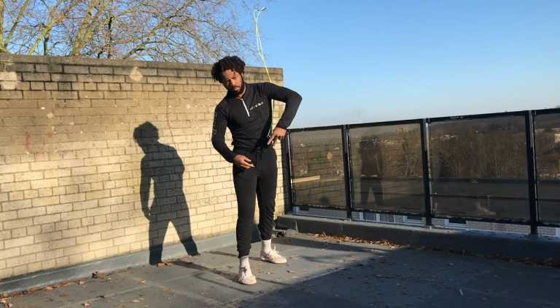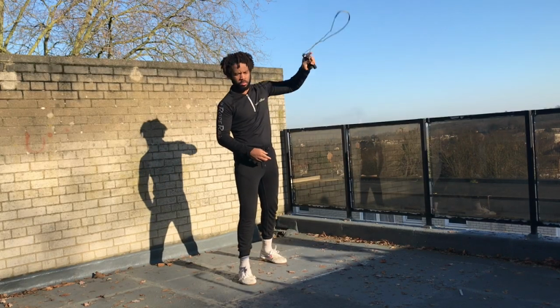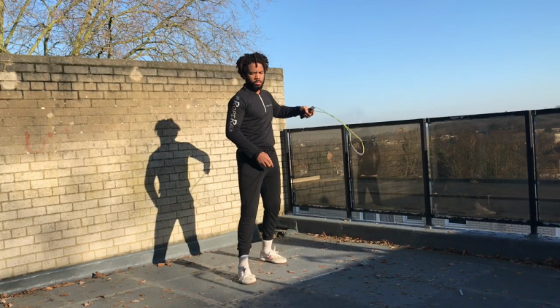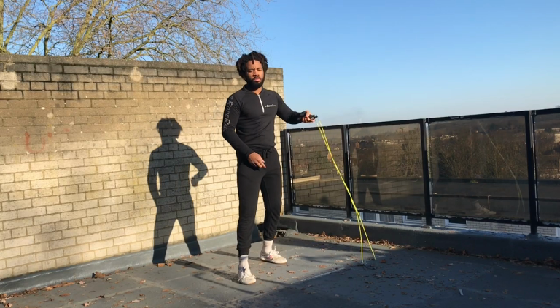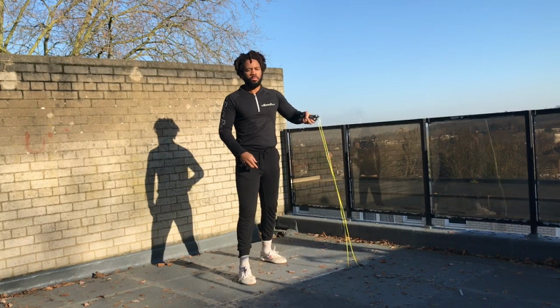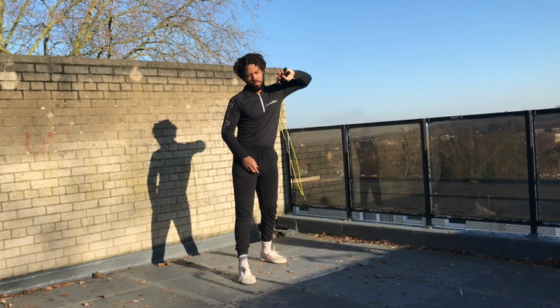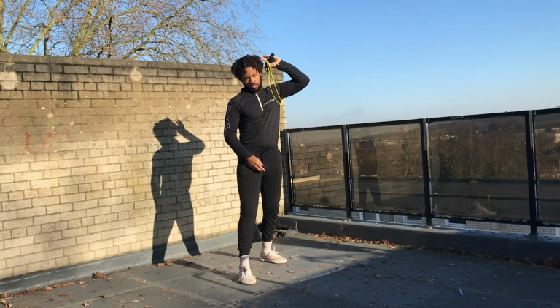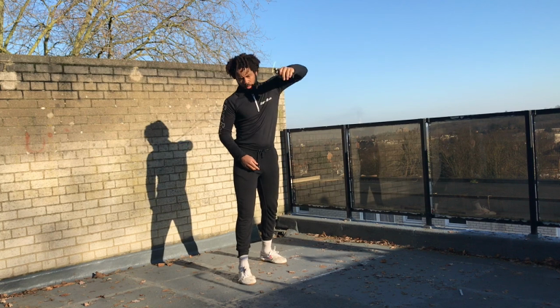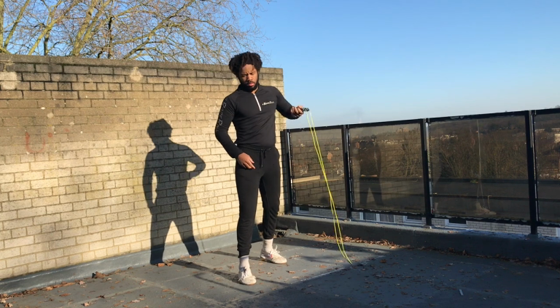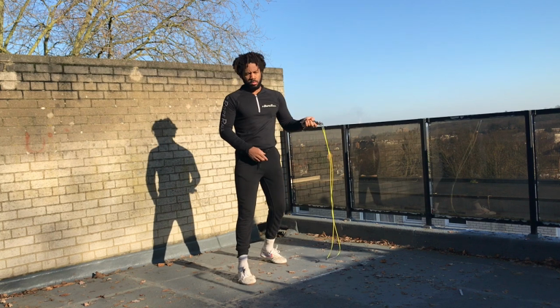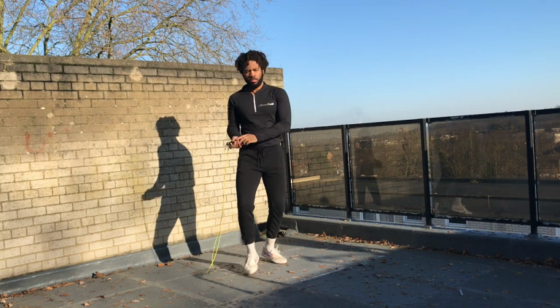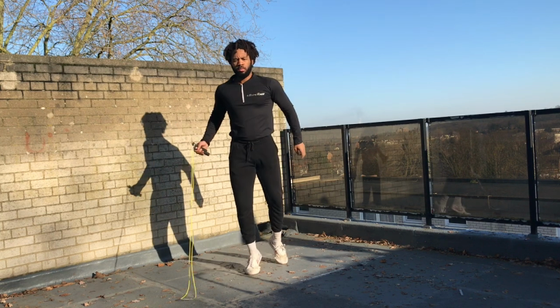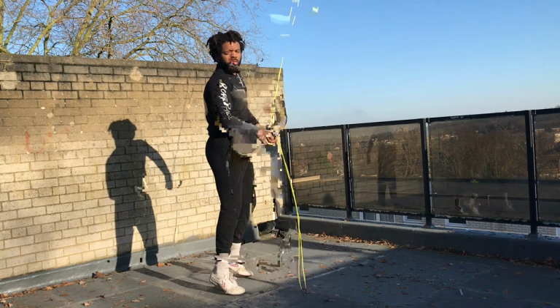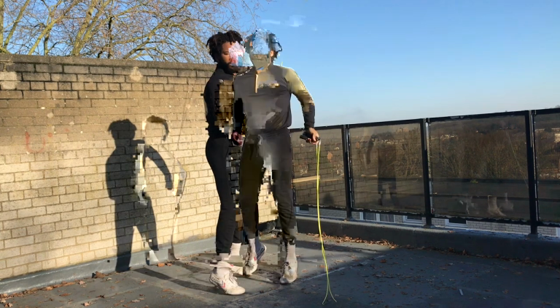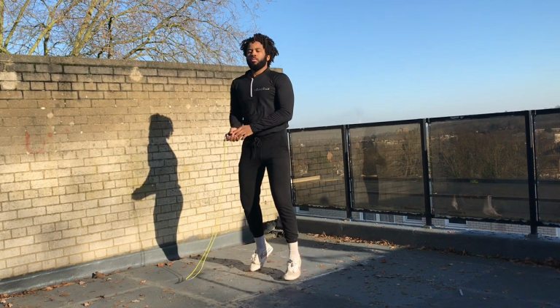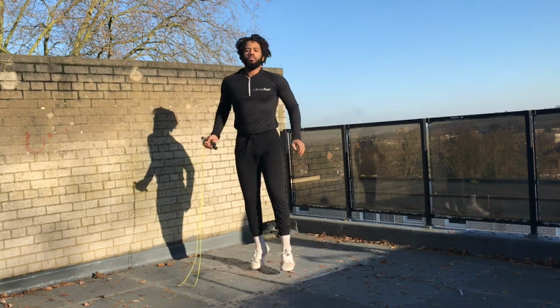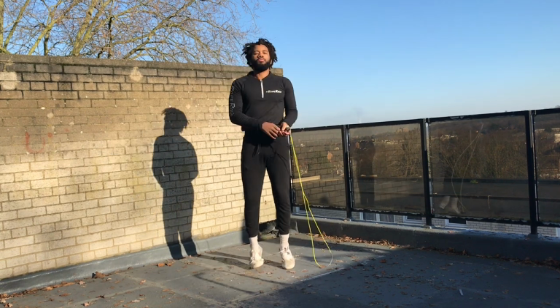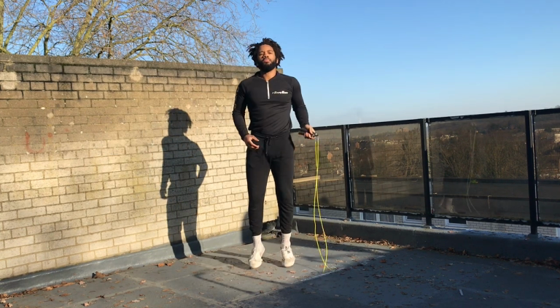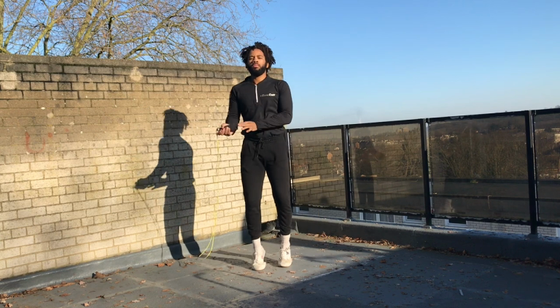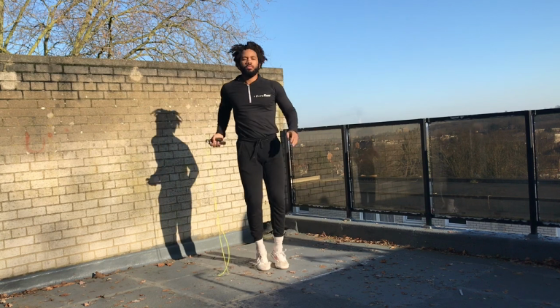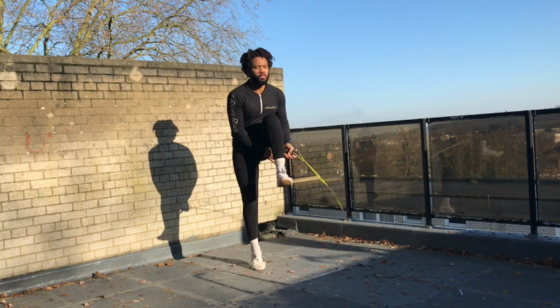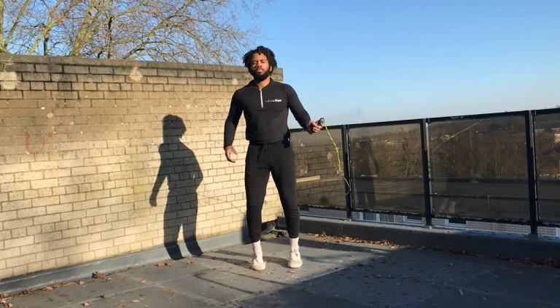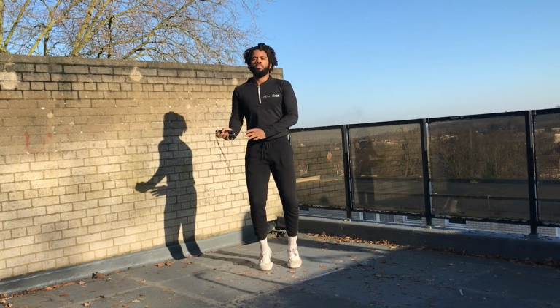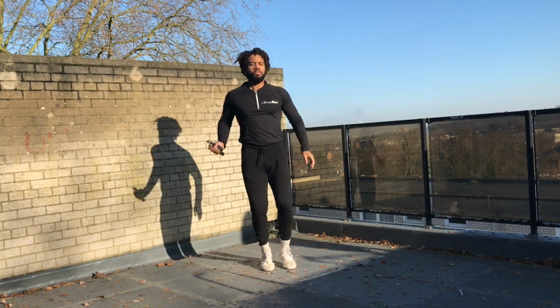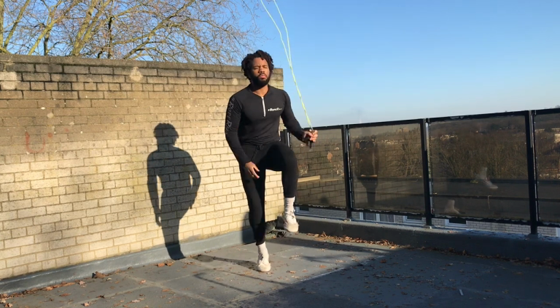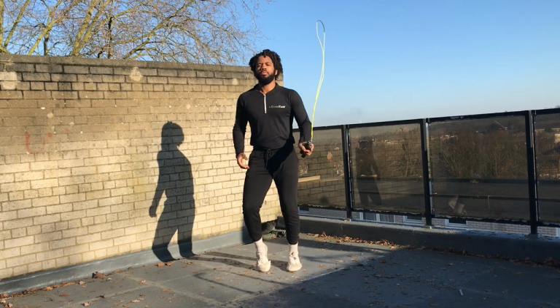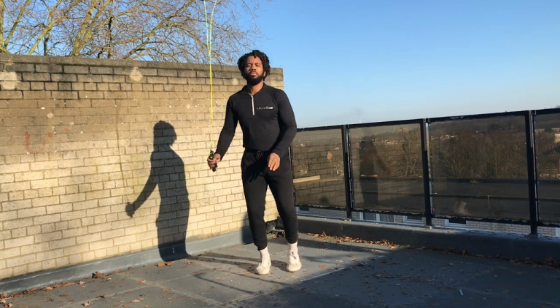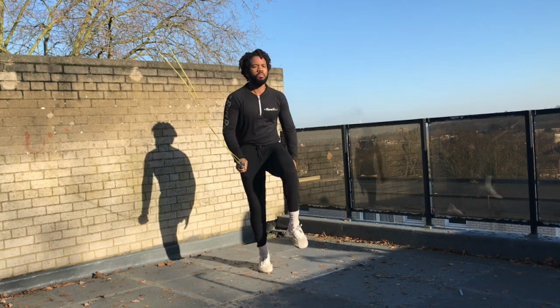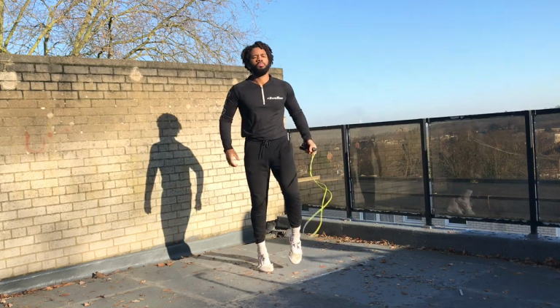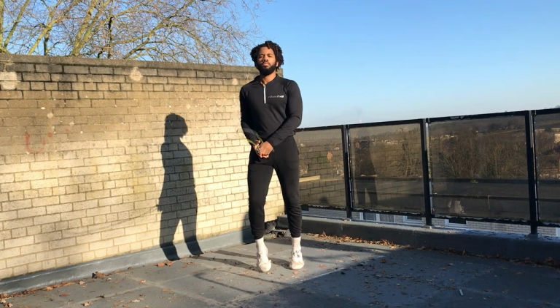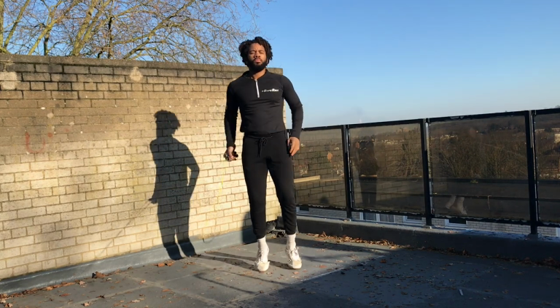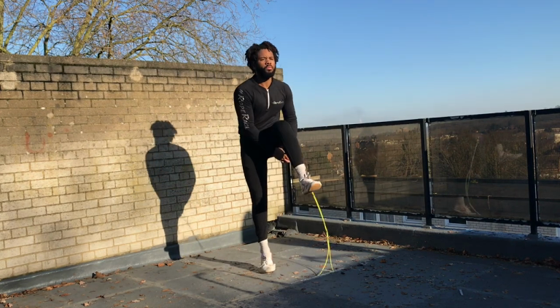After spending some time swinging that rope and really mobilizing the joints and getting the muscles warm — moving through all sorts of patterns: backwards rotations, forwards rotations, across the body and either side of the body — then I'm going into some high knee movements.